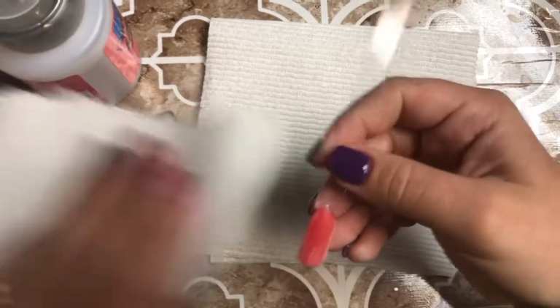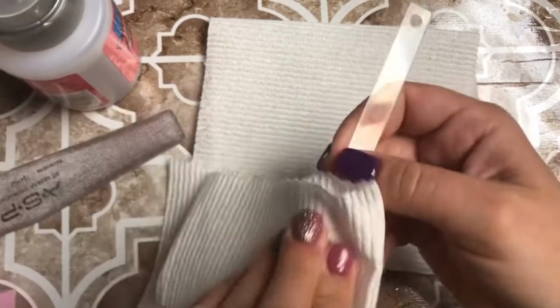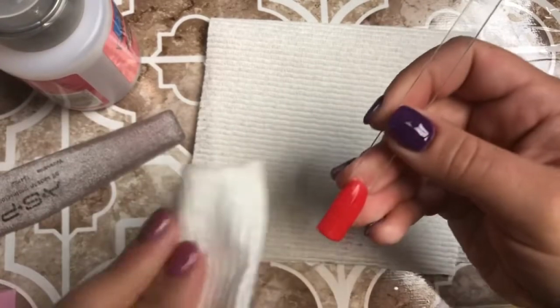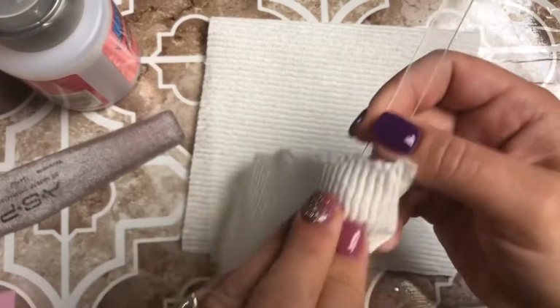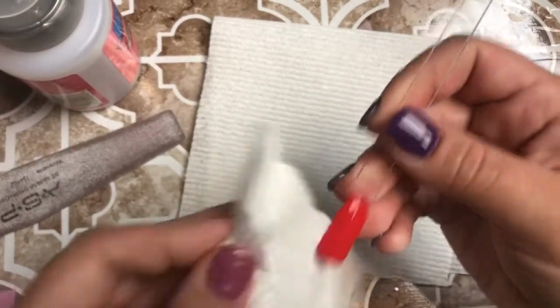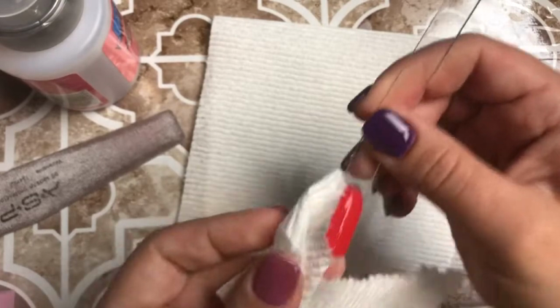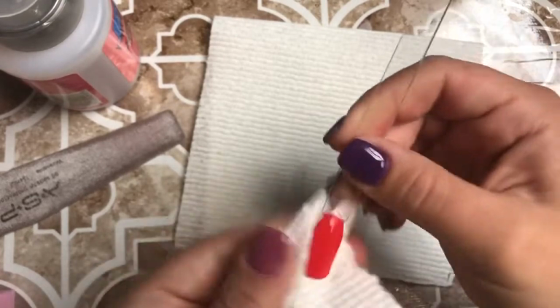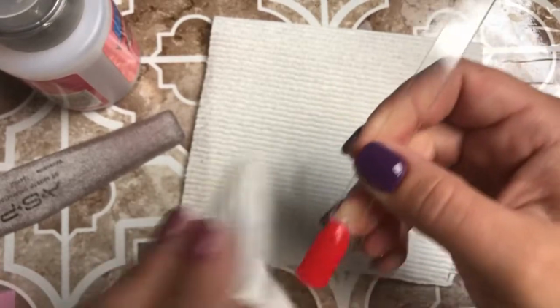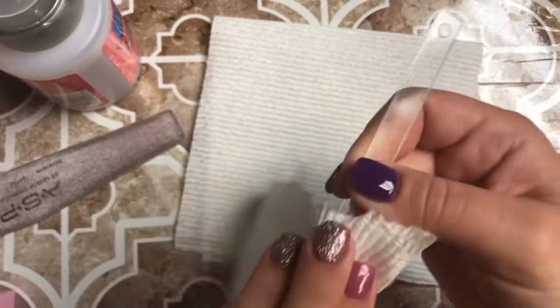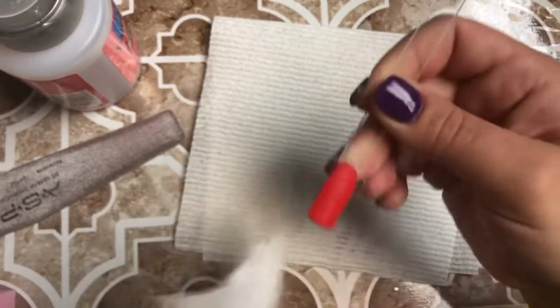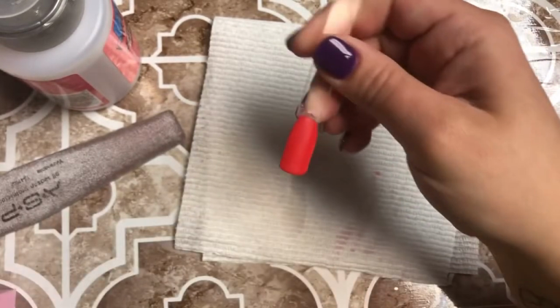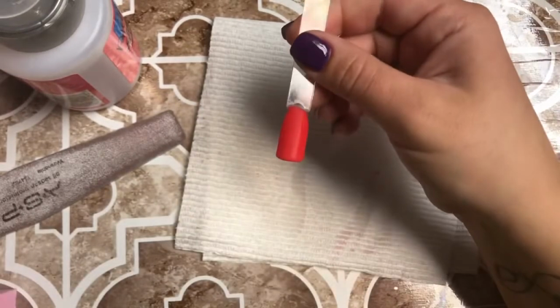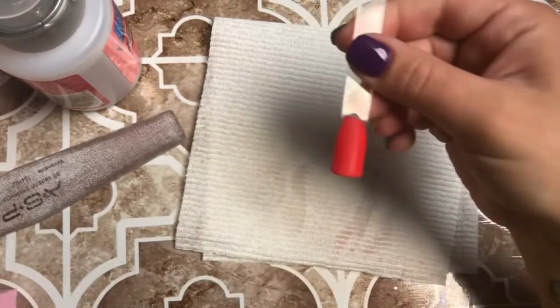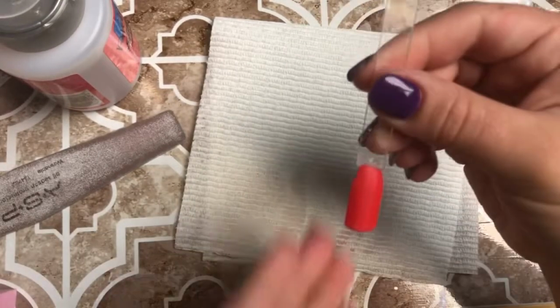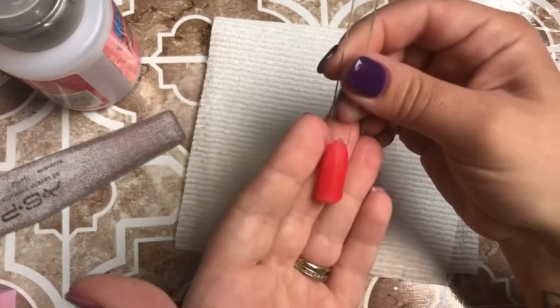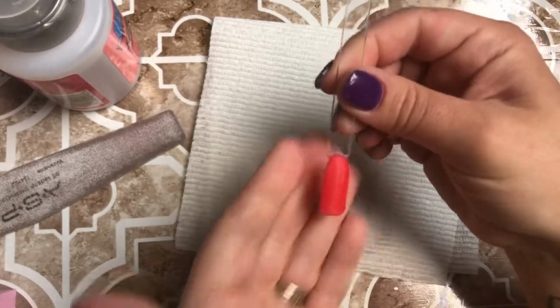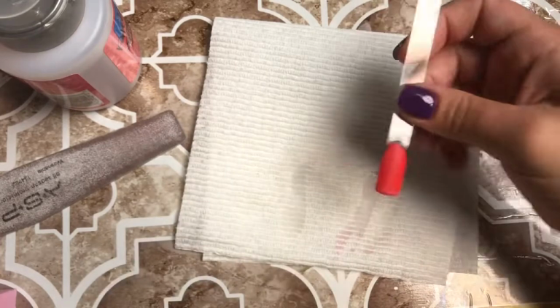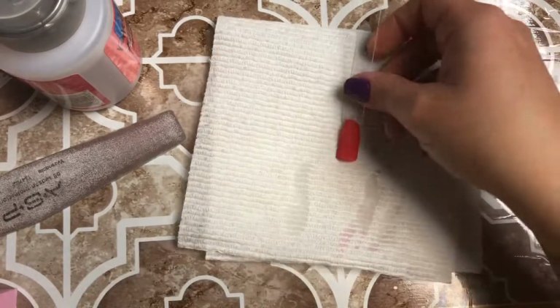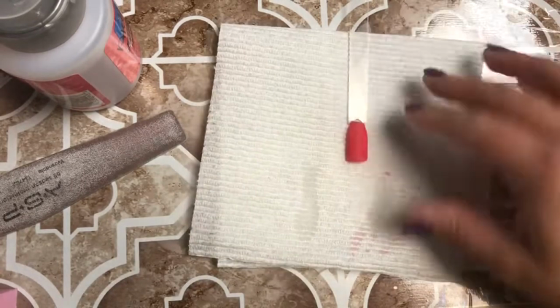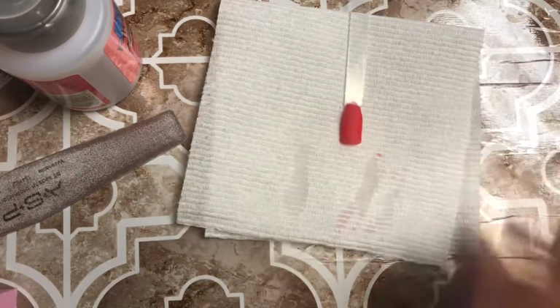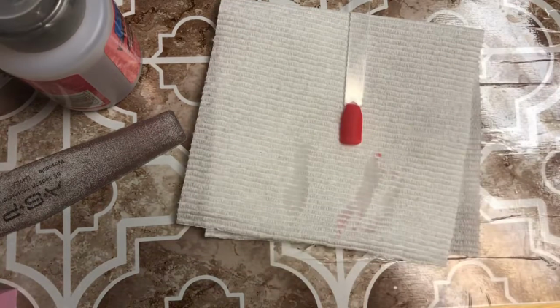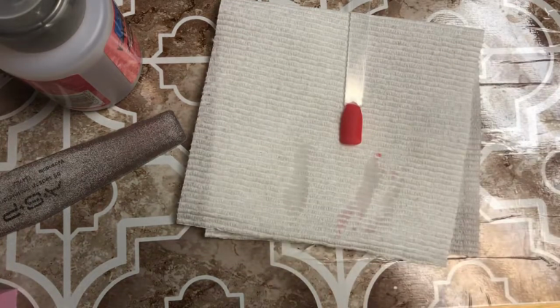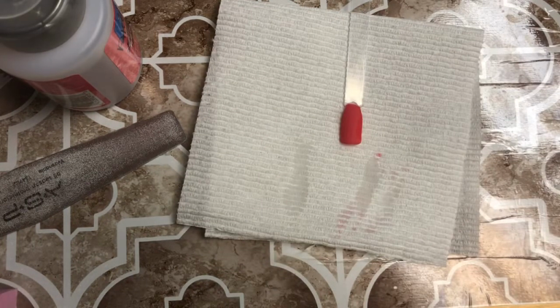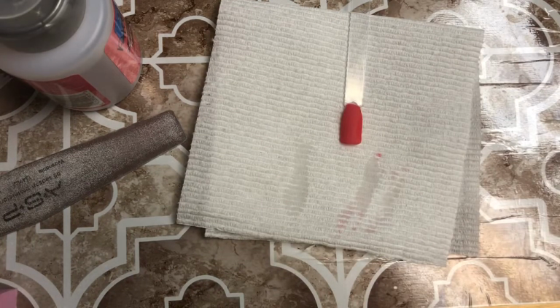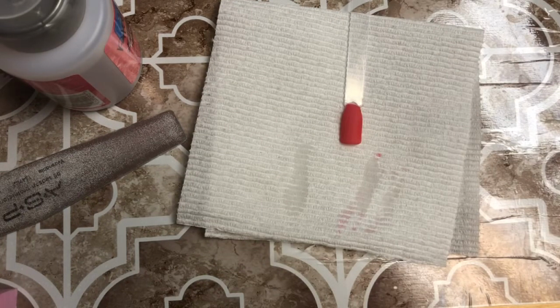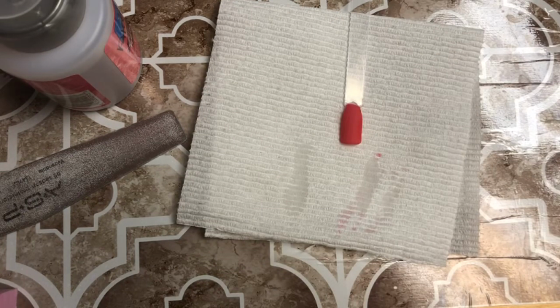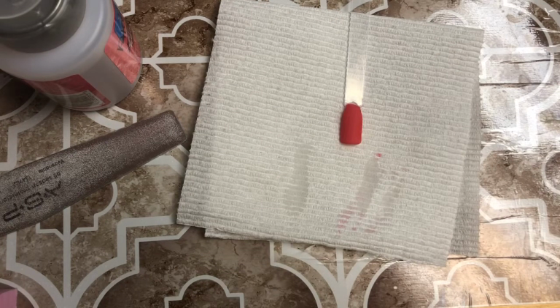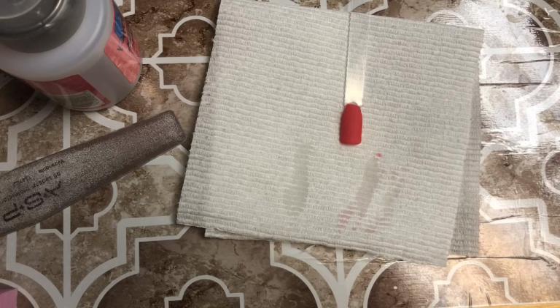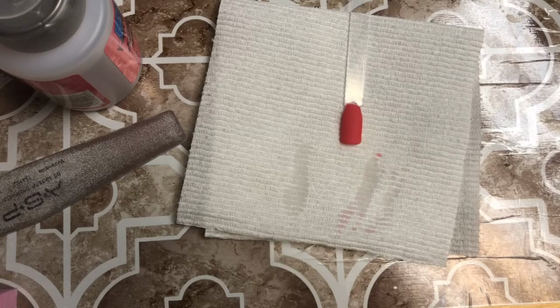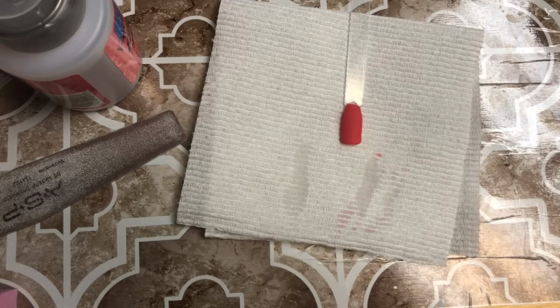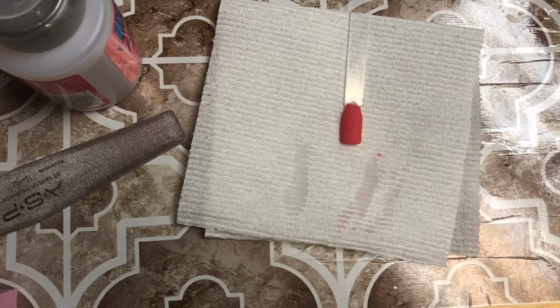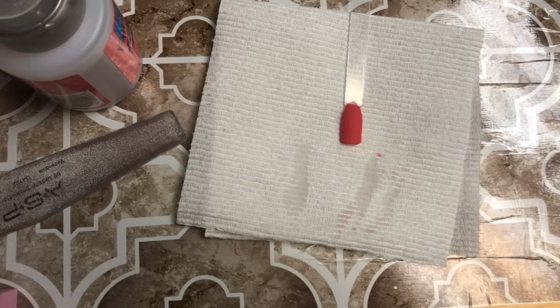Now I'm just going to wipe it off with paper towel with a little bit of alcohol and just get that extra dust off. And now we are all ready to top coat.